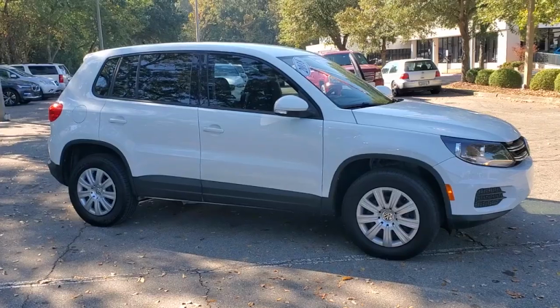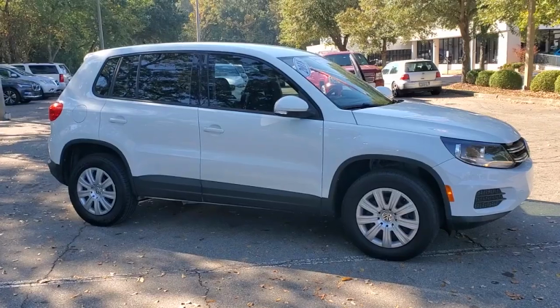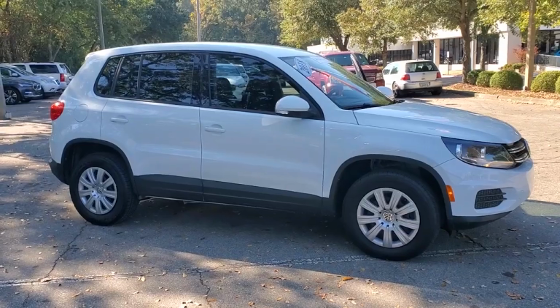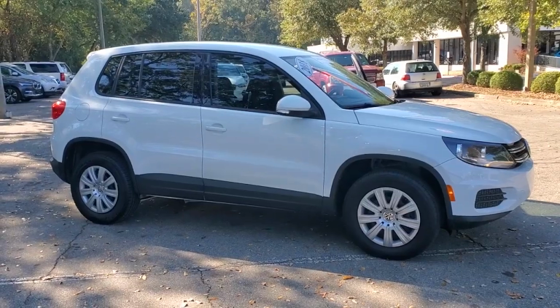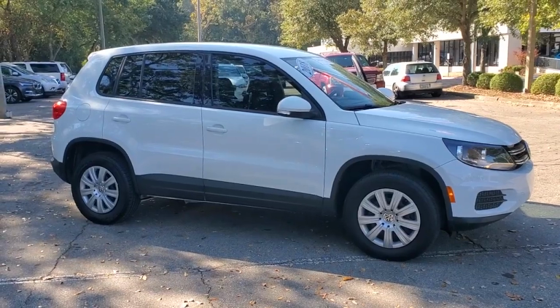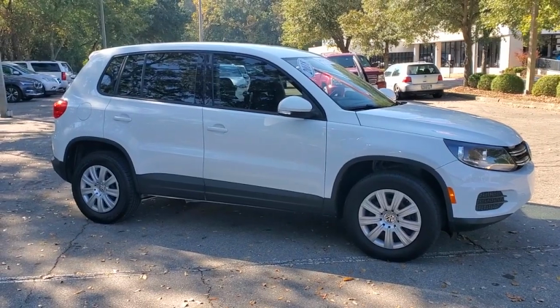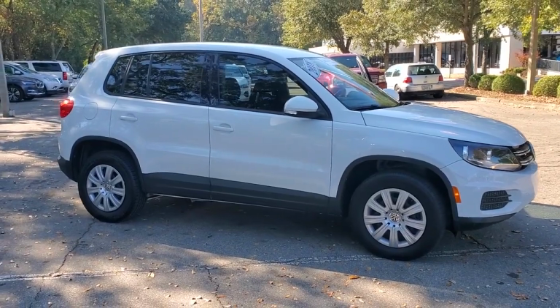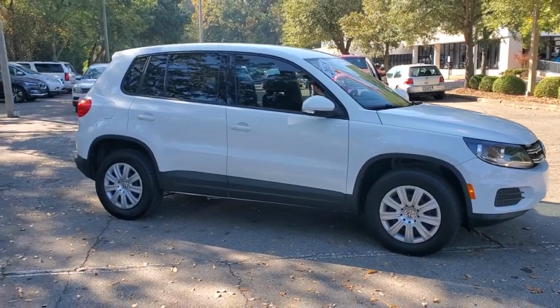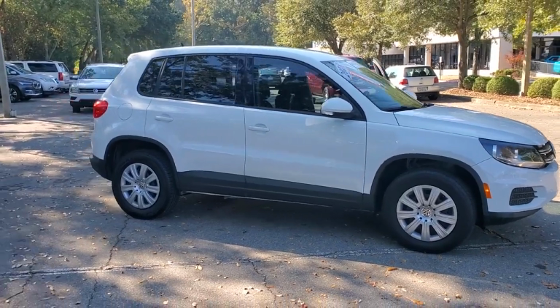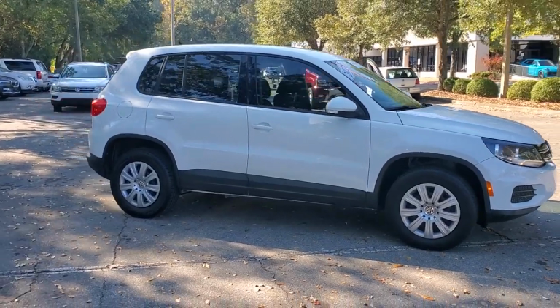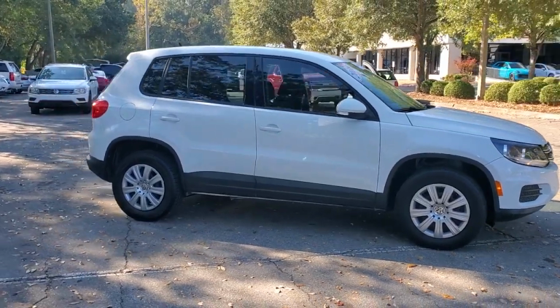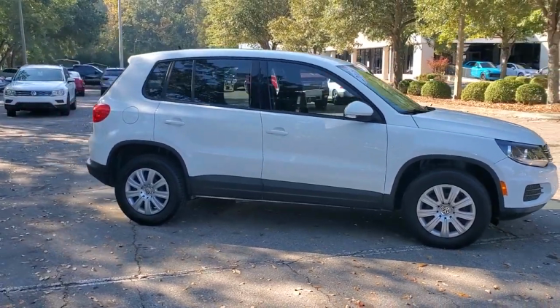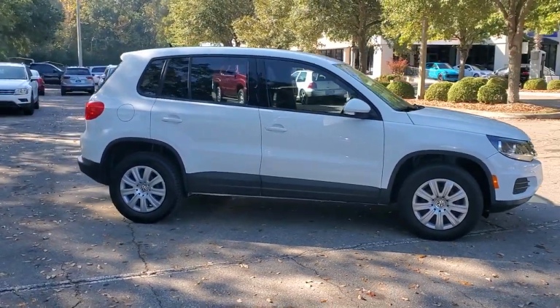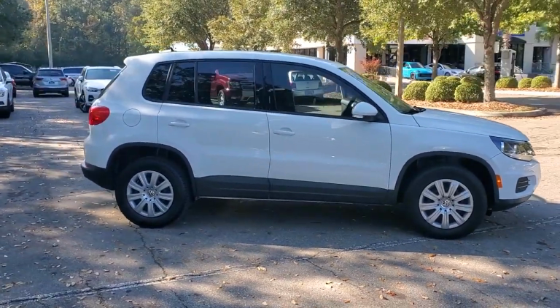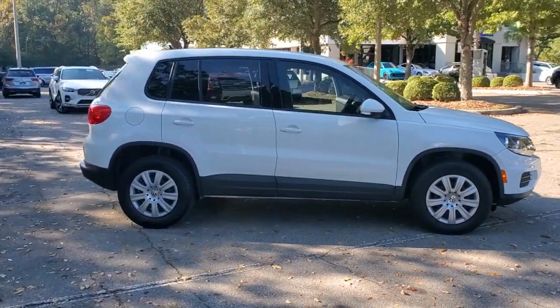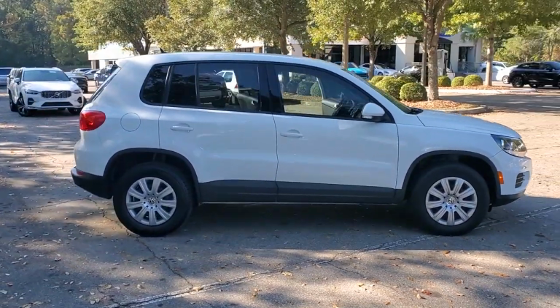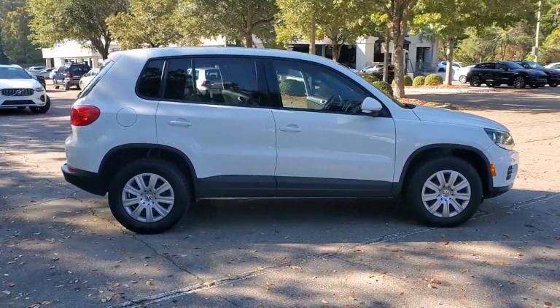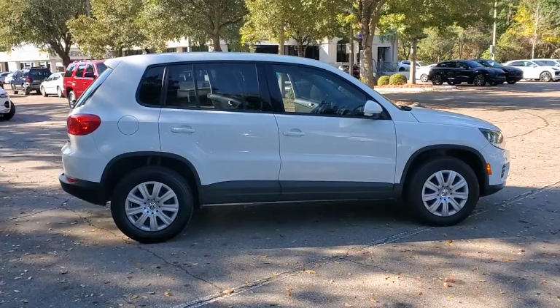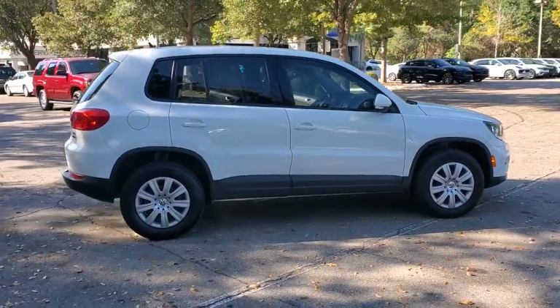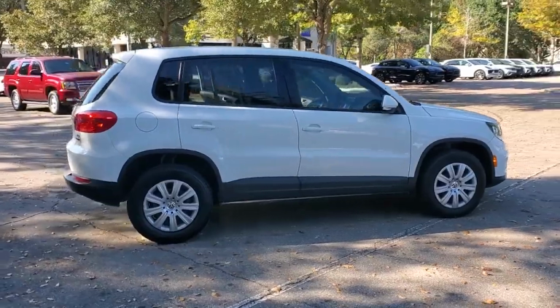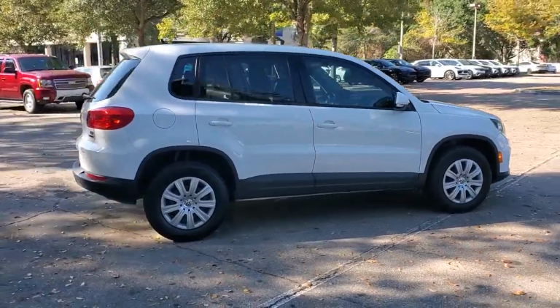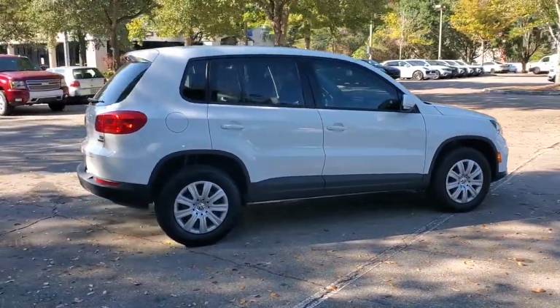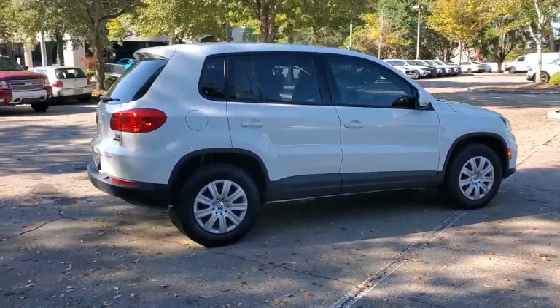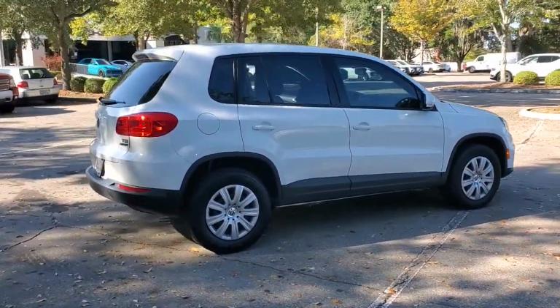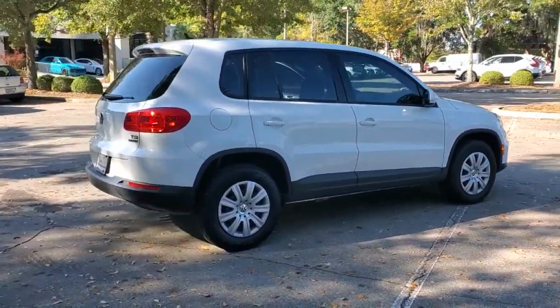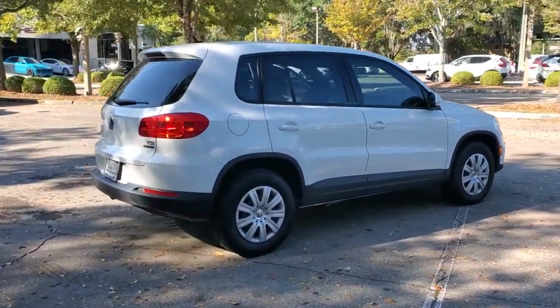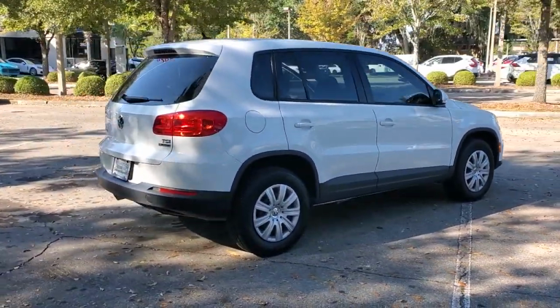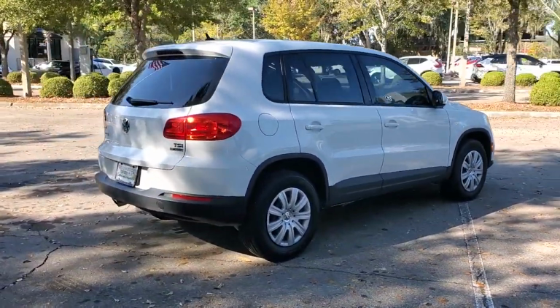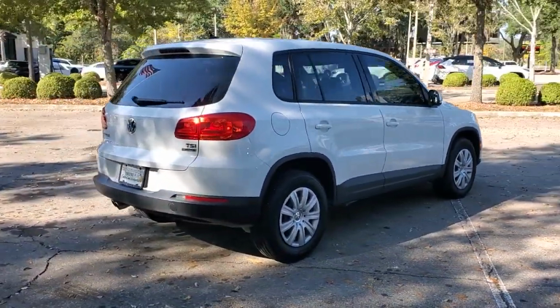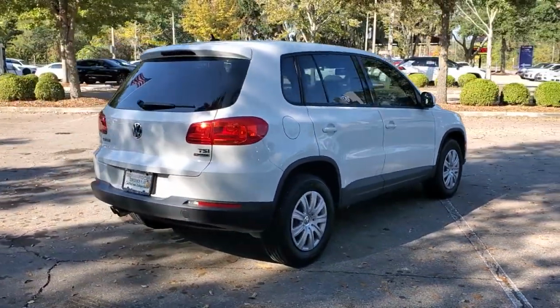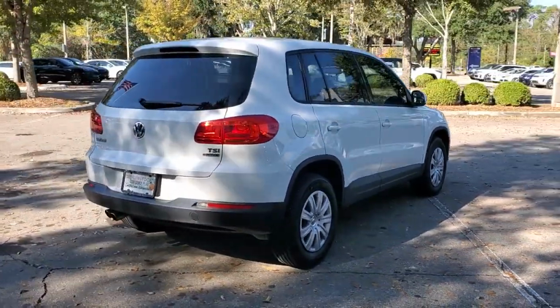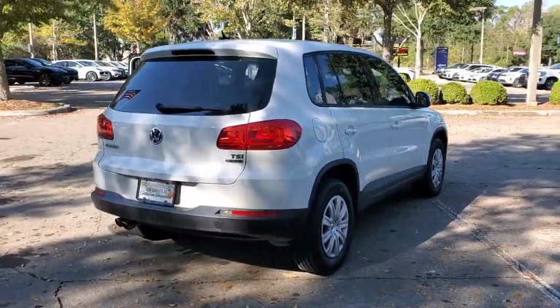Introducing the 2018 Volkswagen Tiguan Limited. With less than 25,000 miles on the odometer, this vehicle provides excellent value.